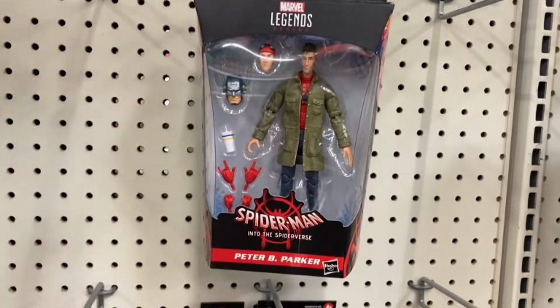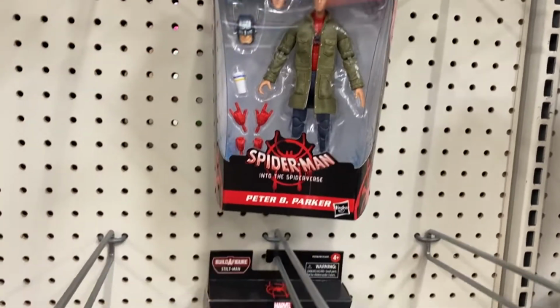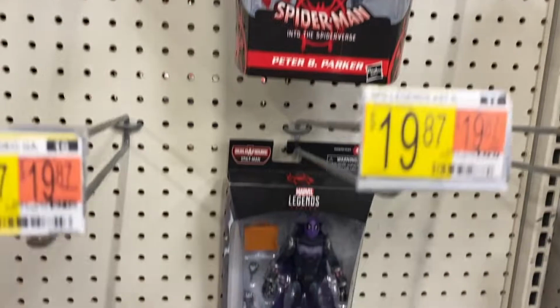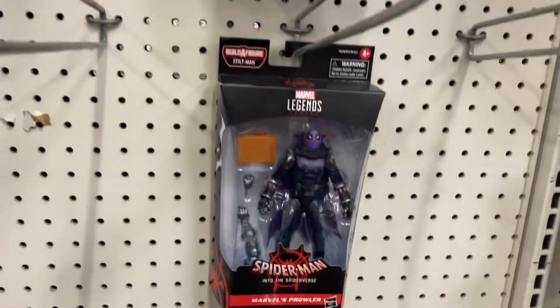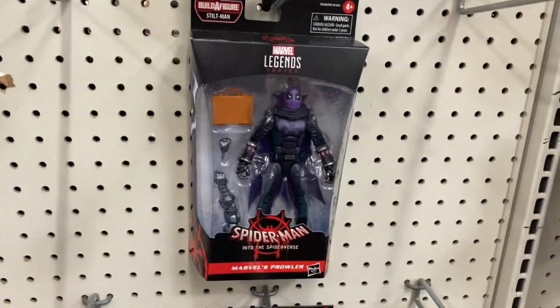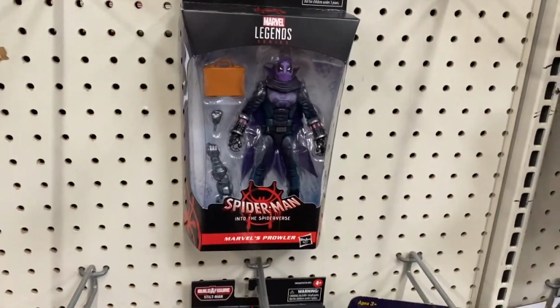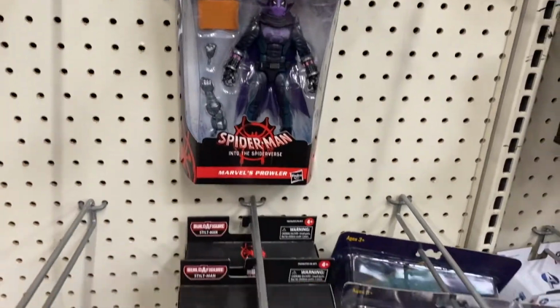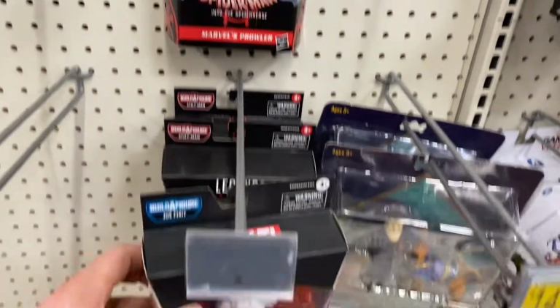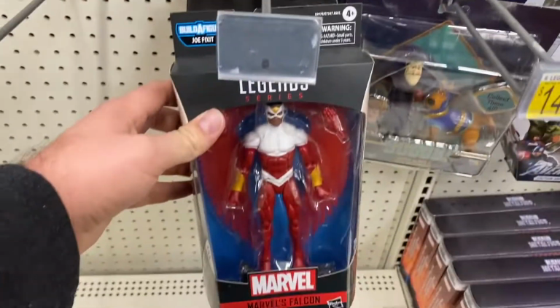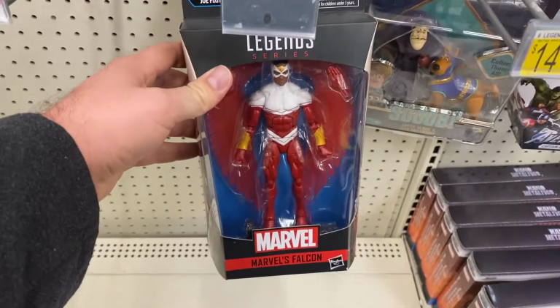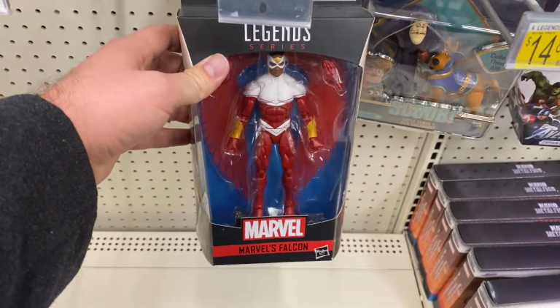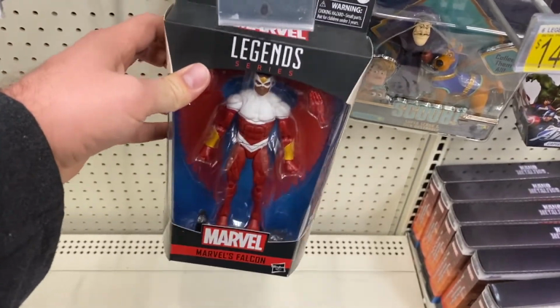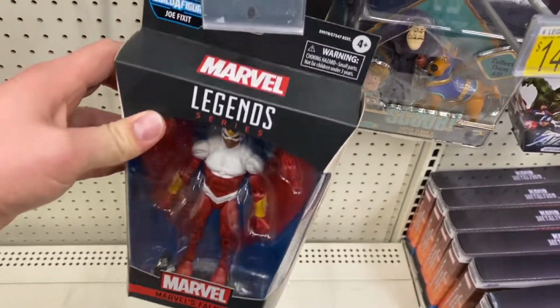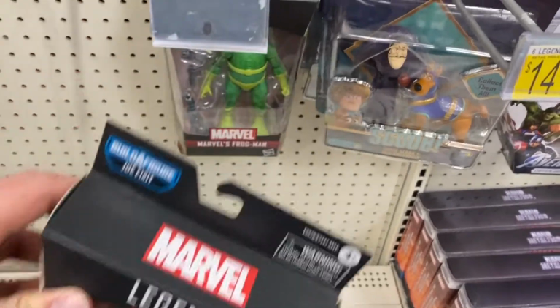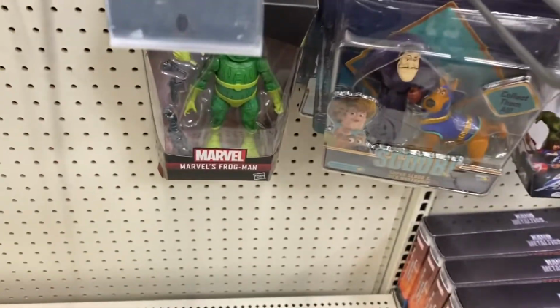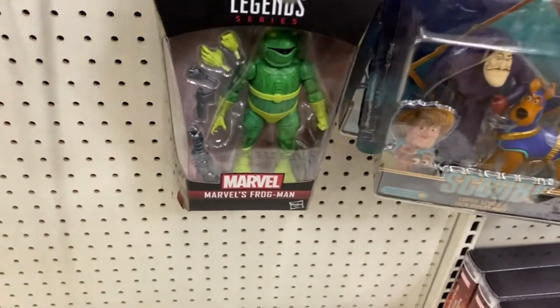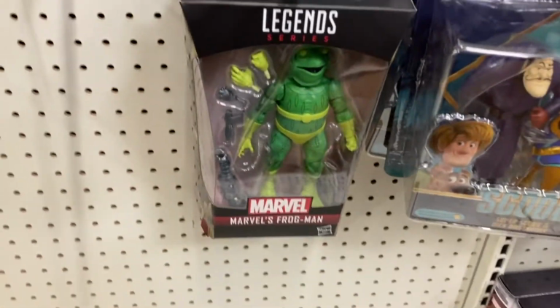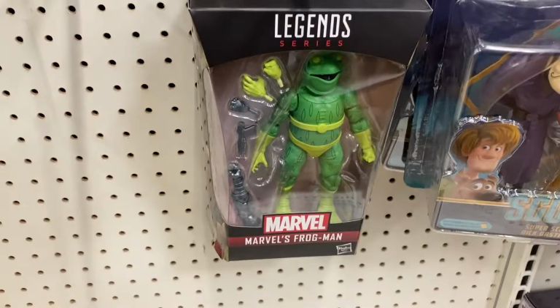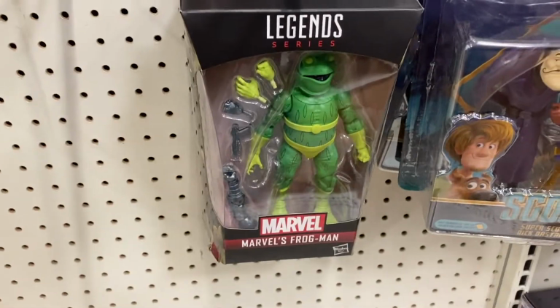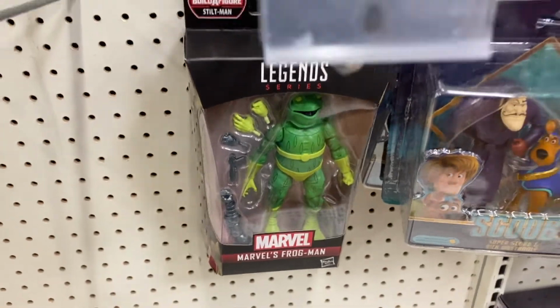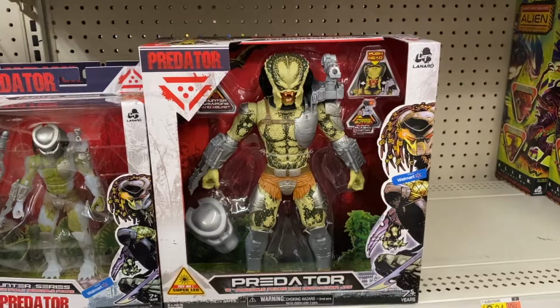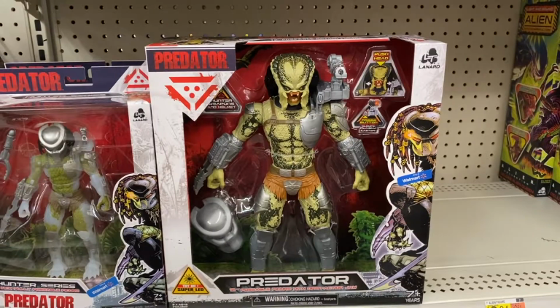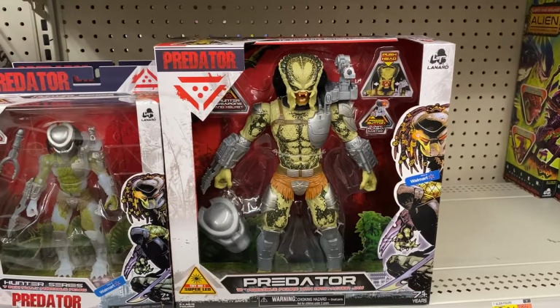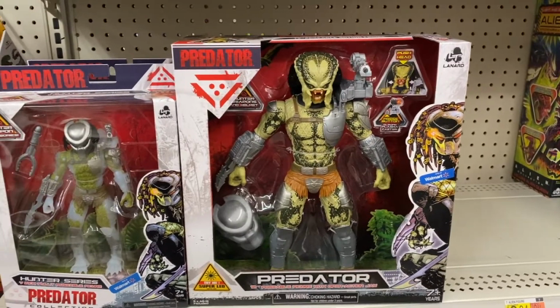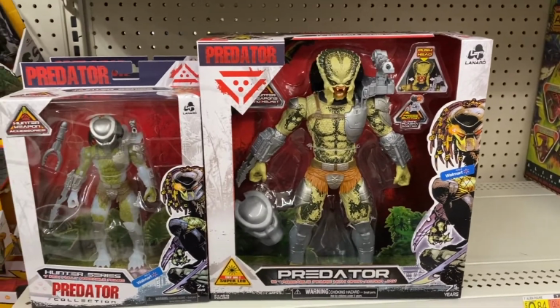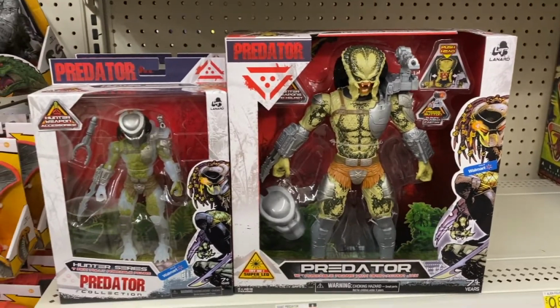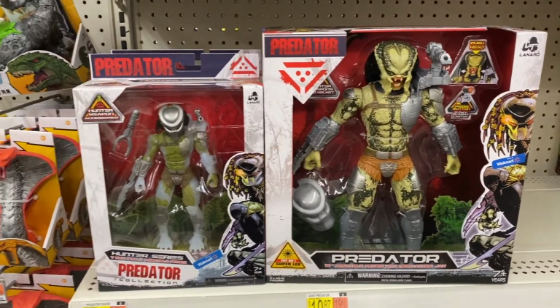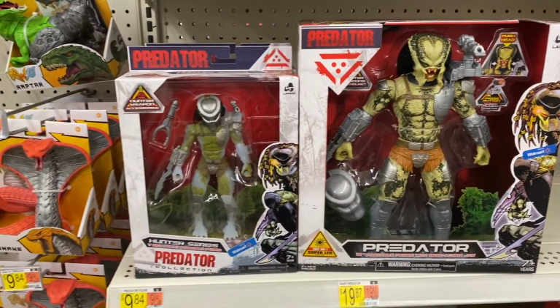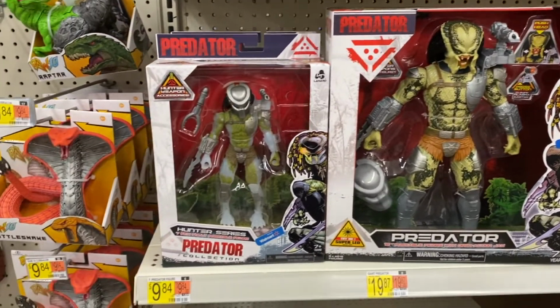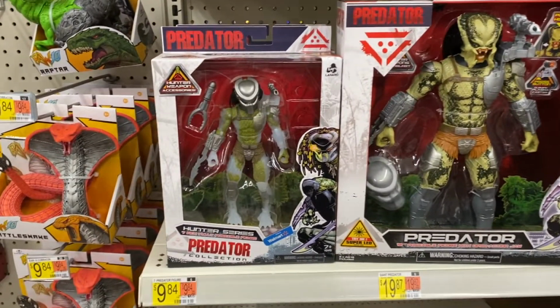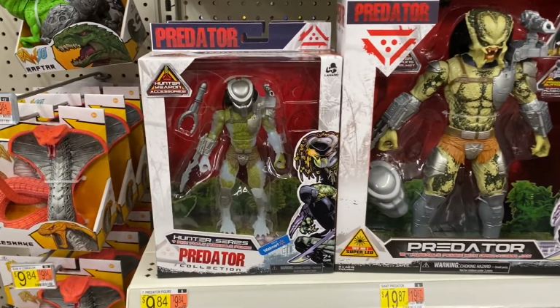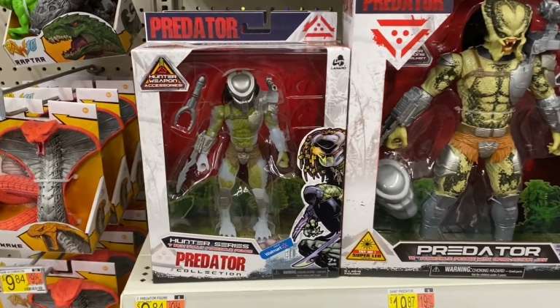They had a few of the Into the Spider-Verse Marvel Legends, but not Miles Morales. He's one I'm looking to pick up. I really like that movie and I'd really like to add him to my collection.